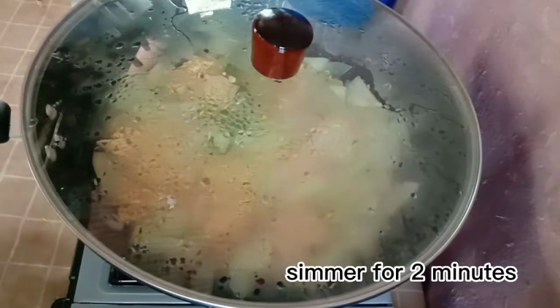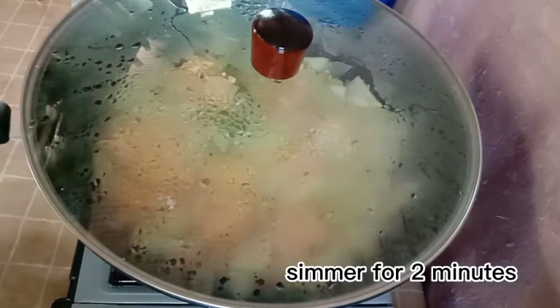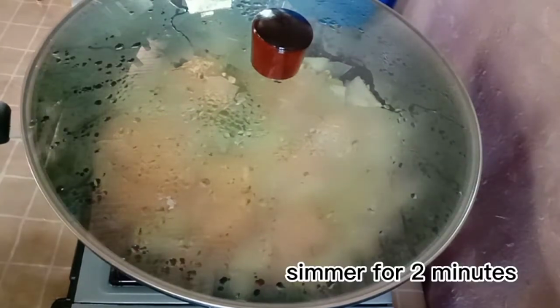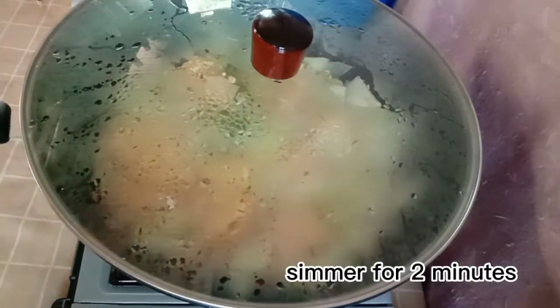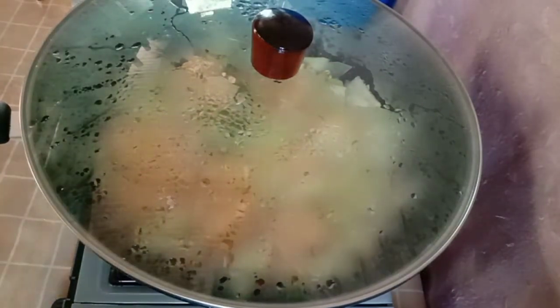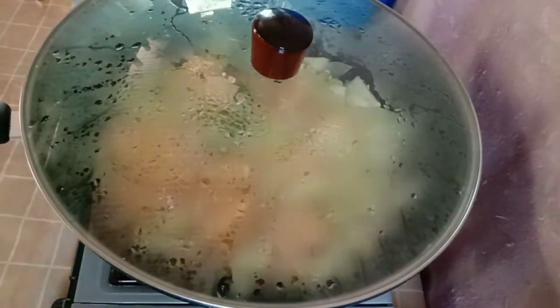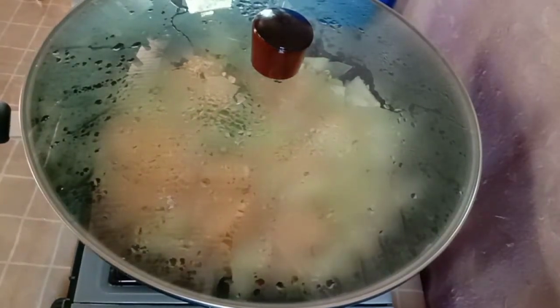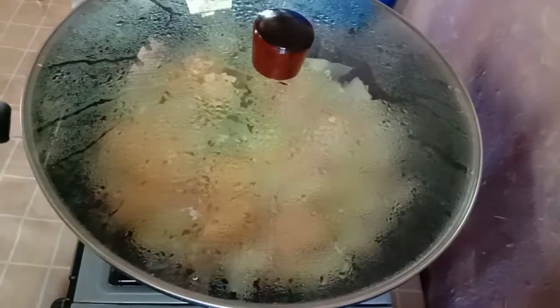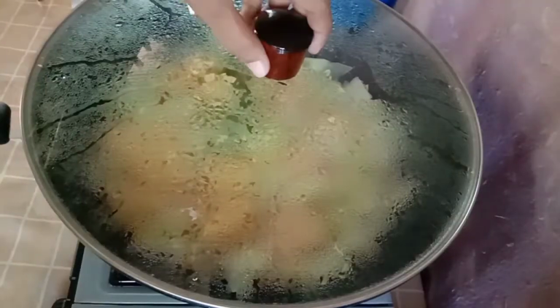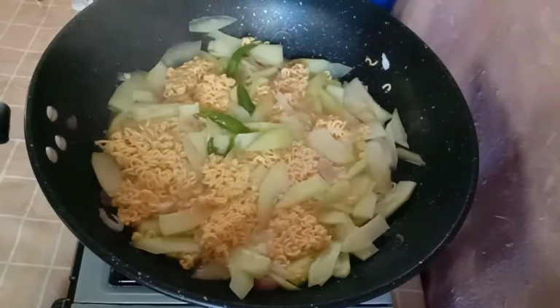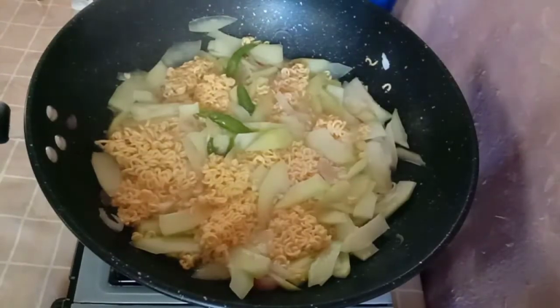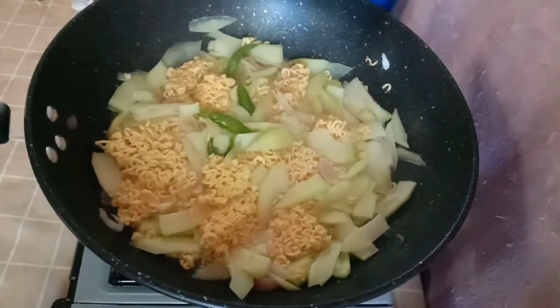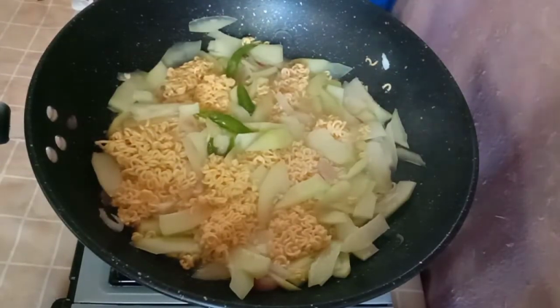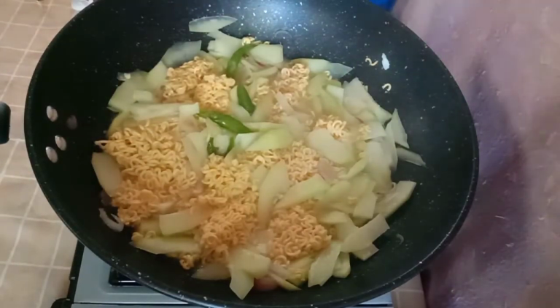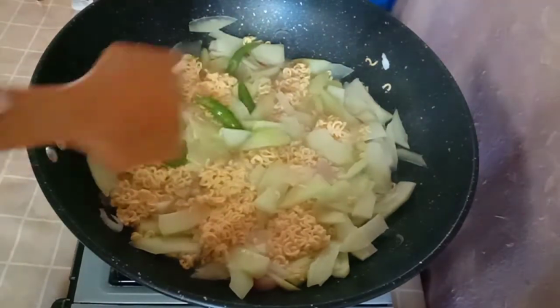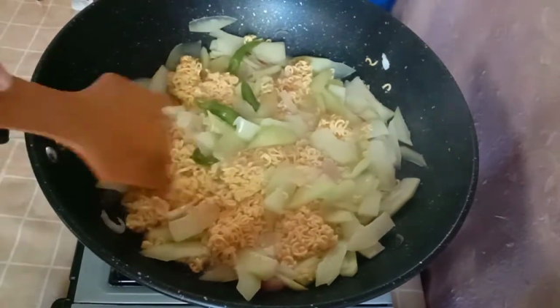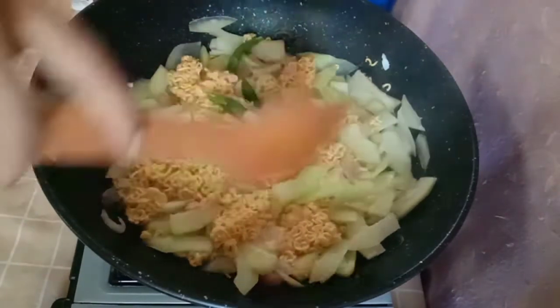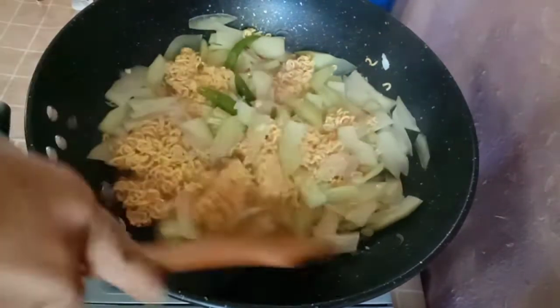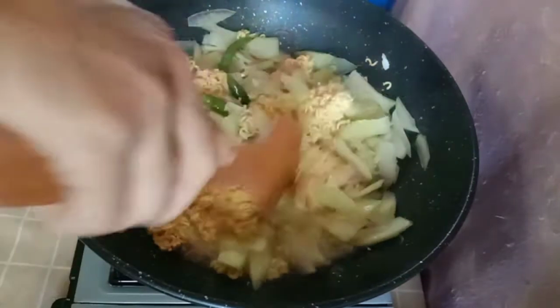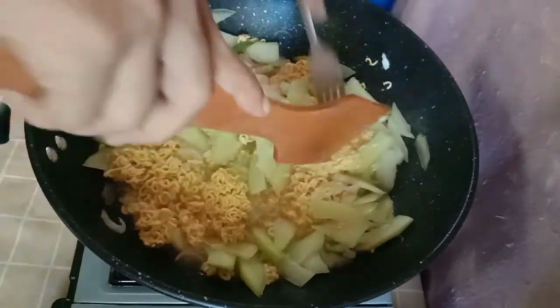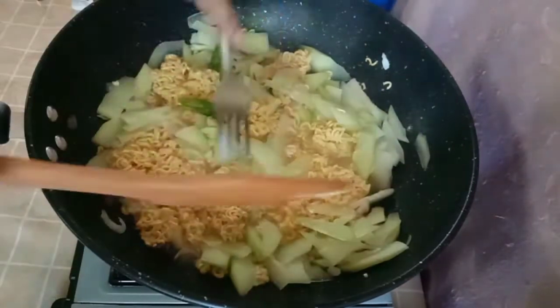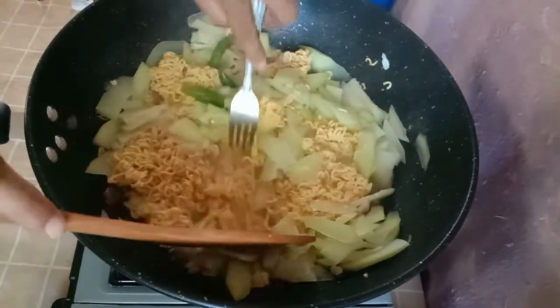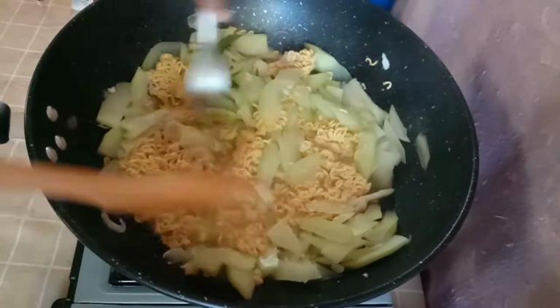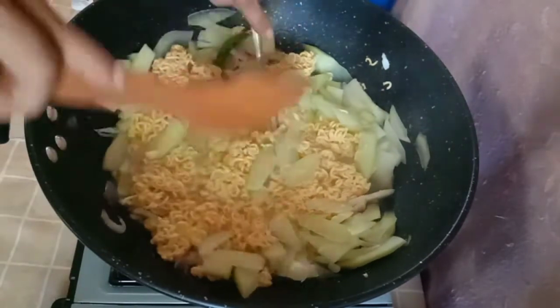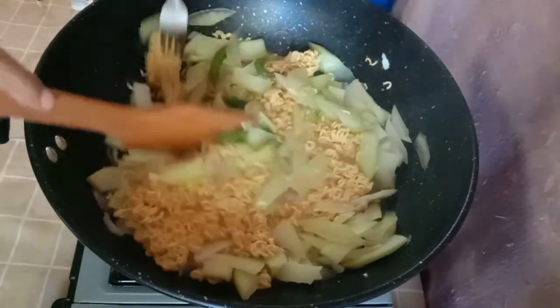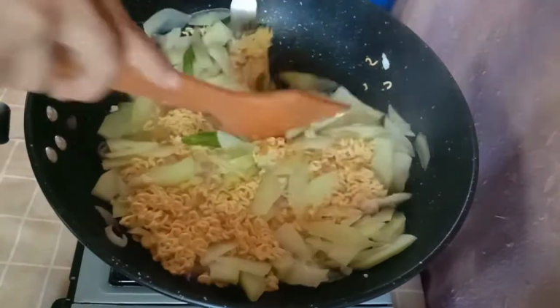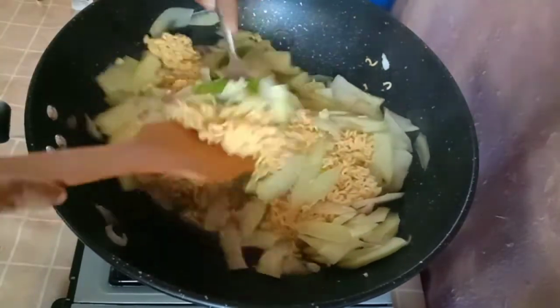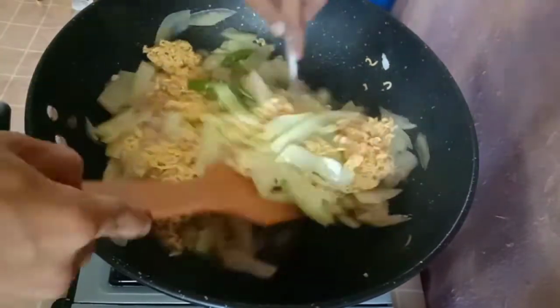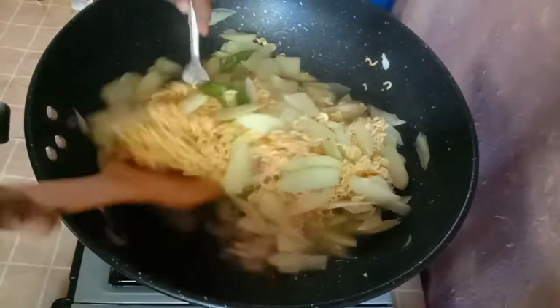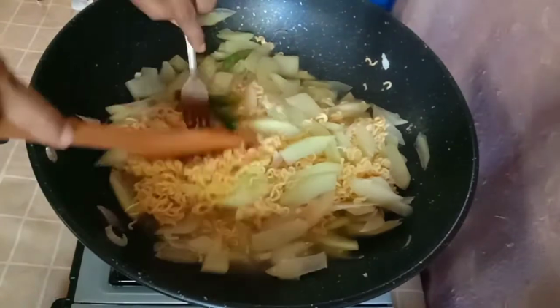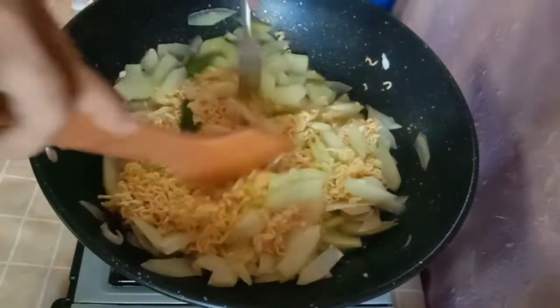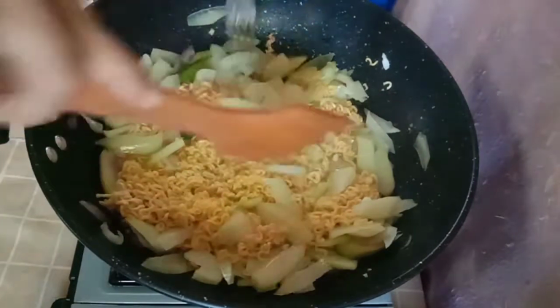Let's try it. Let's start with some chili sauce. I'd like to try the chili sauce. I'm really excited about it. It's been a long time. I'm so excited about the chili sauce.